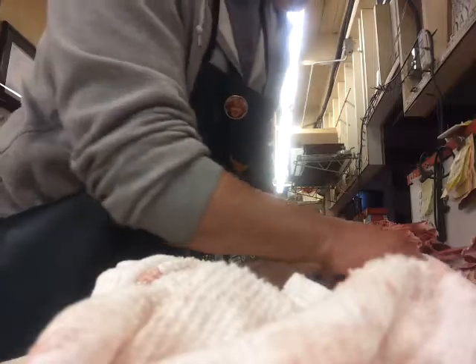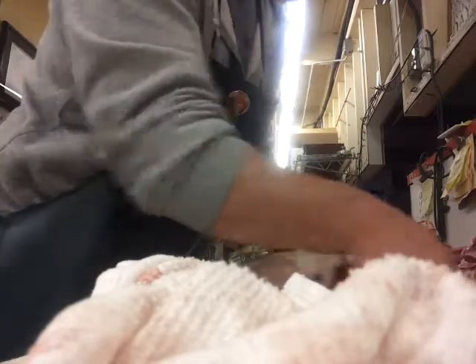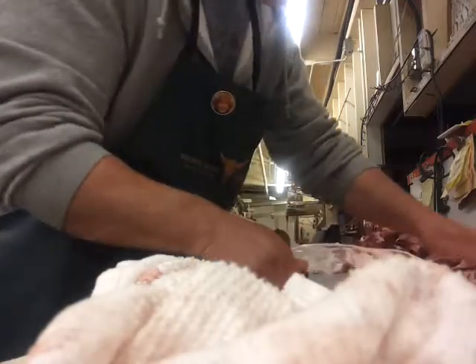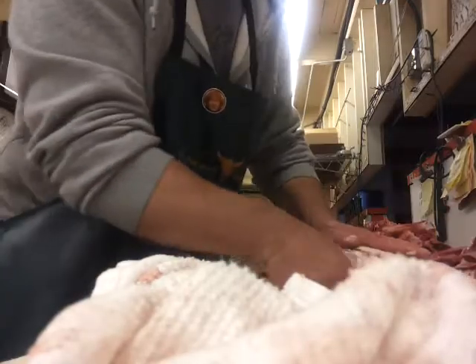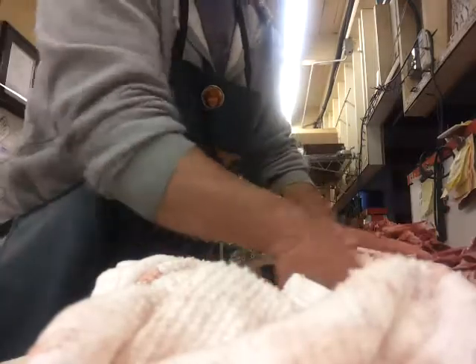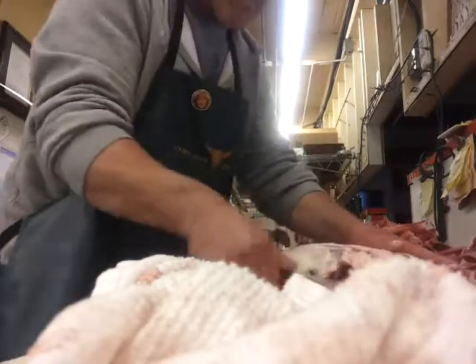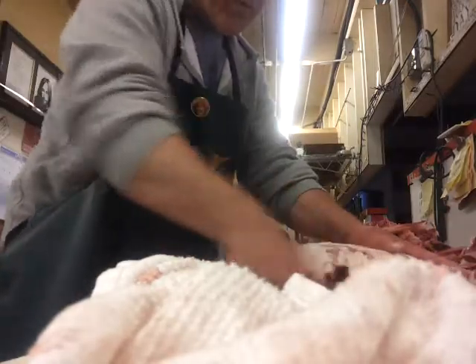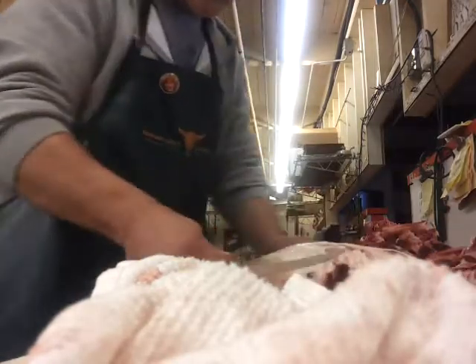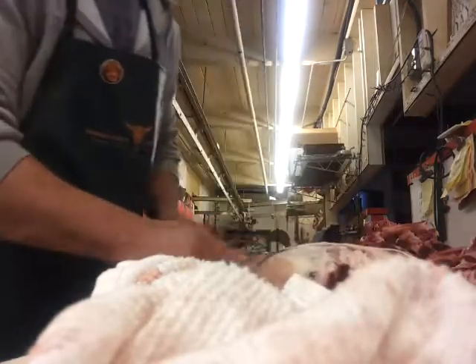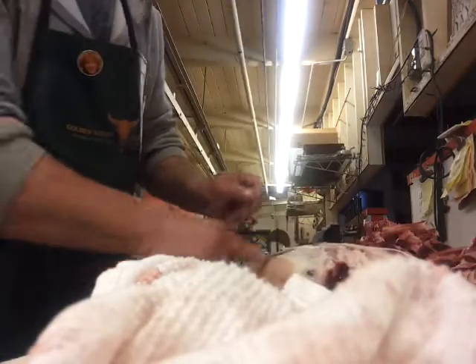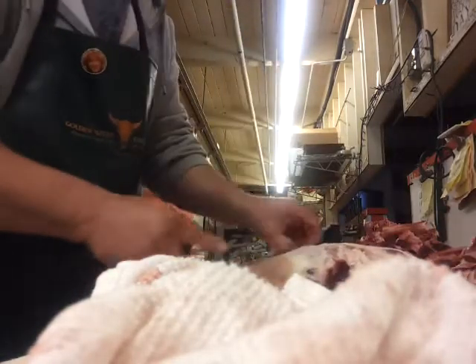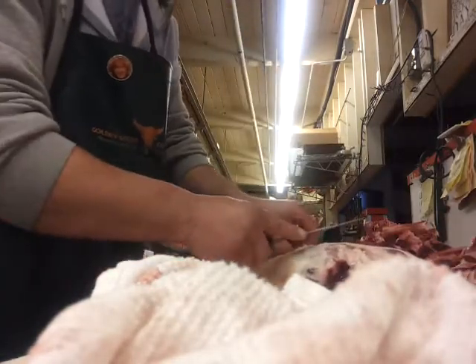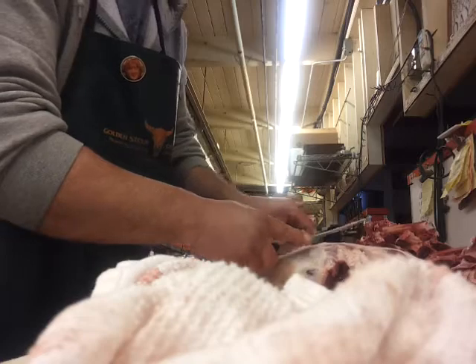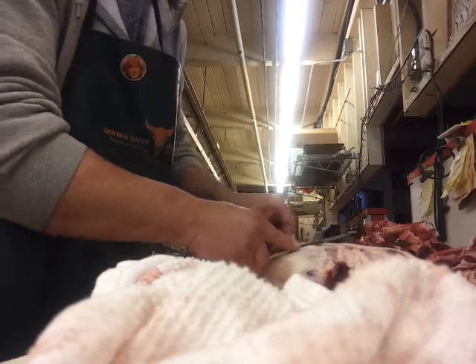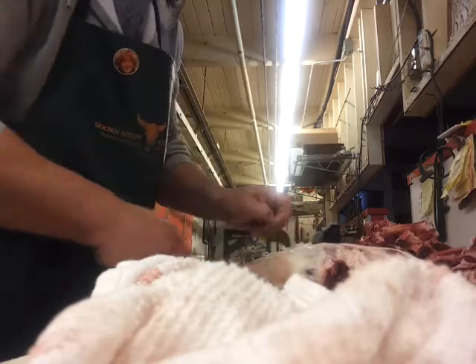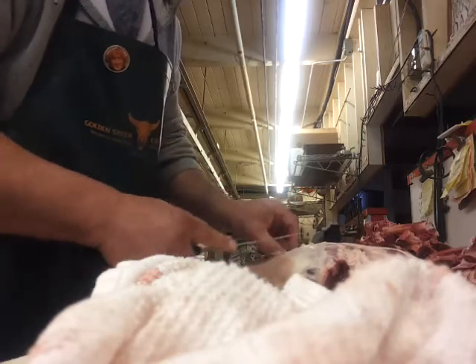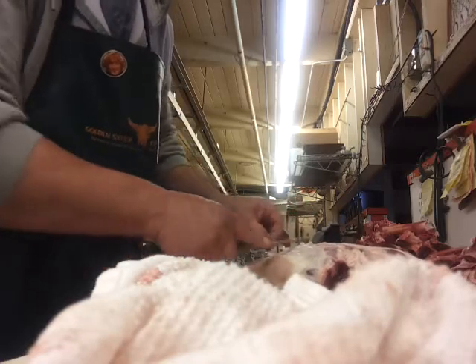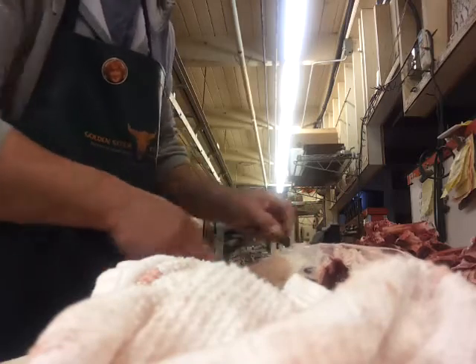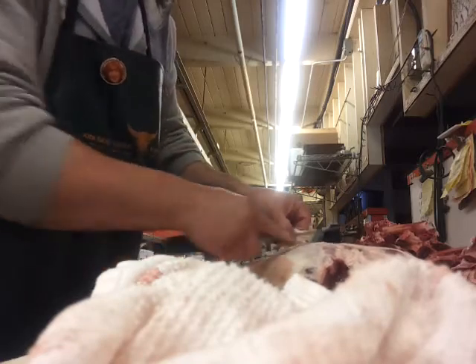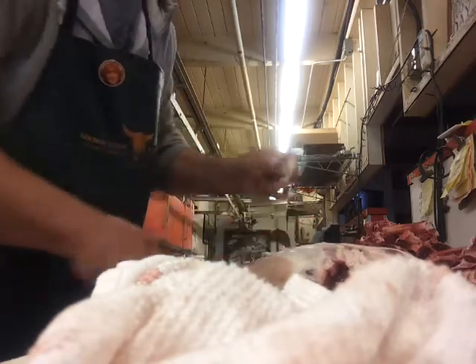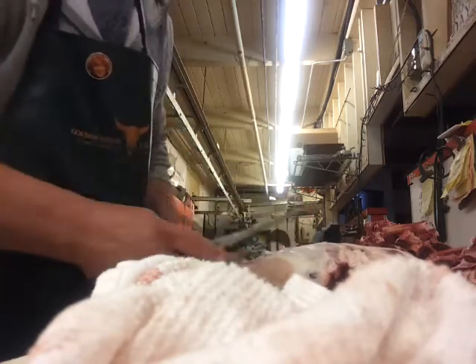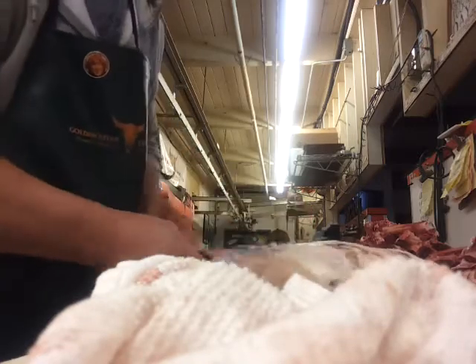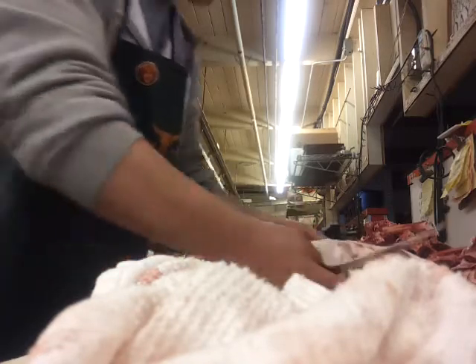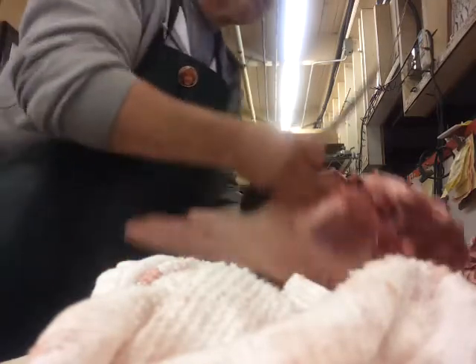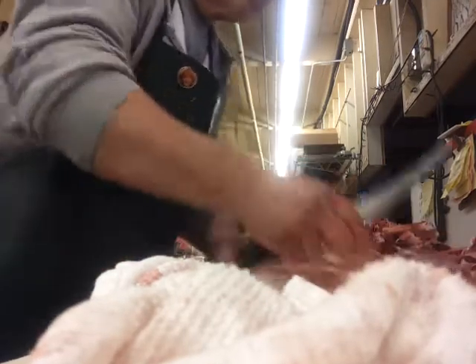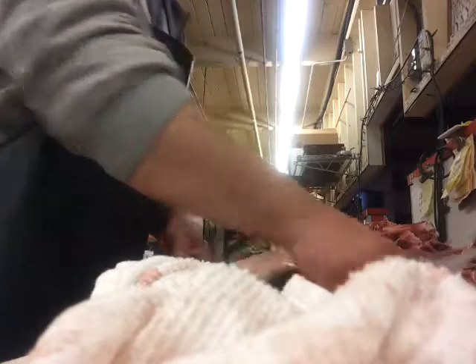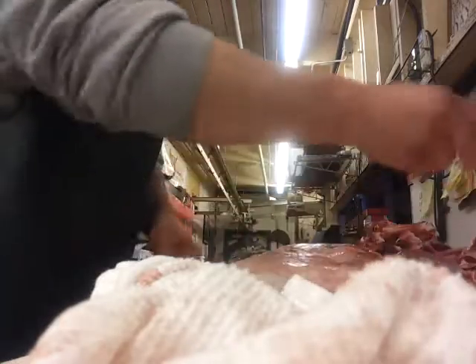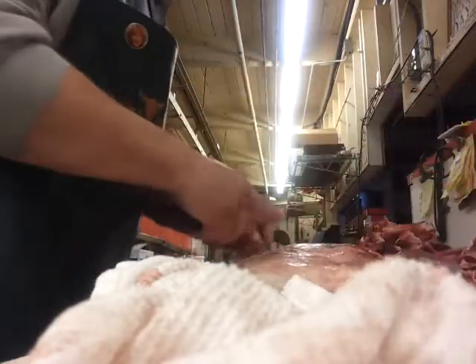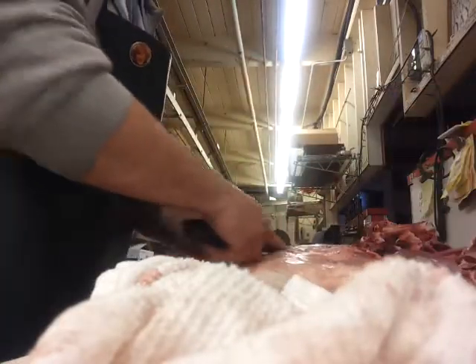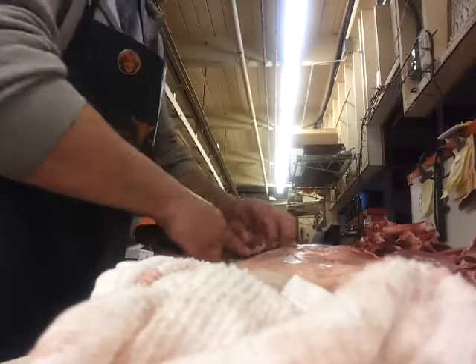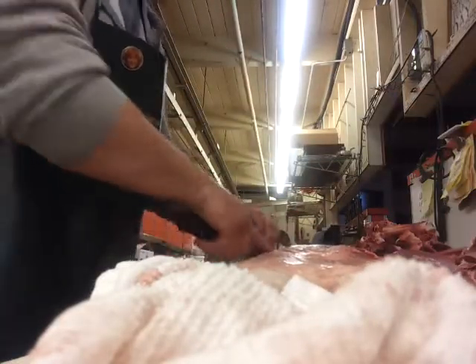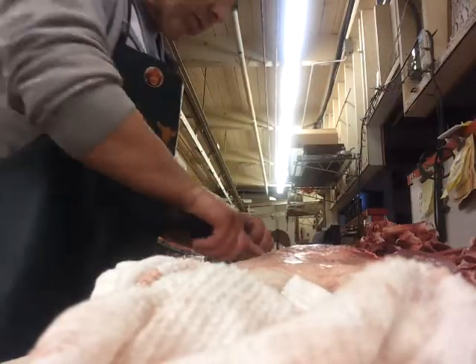So we're just trimming up some of the fat before we take this last bone out. This customer here wants it butterflied, so what that means is it's not going to be tied up into a roast.